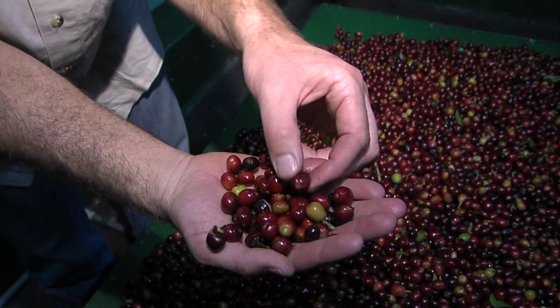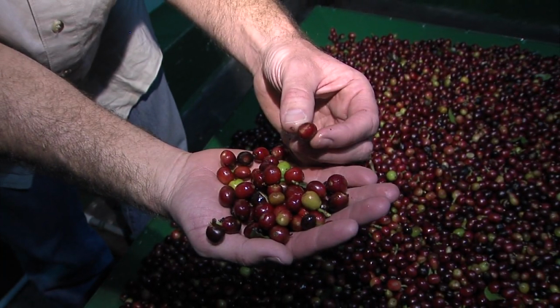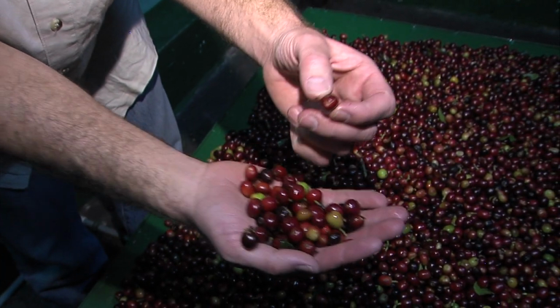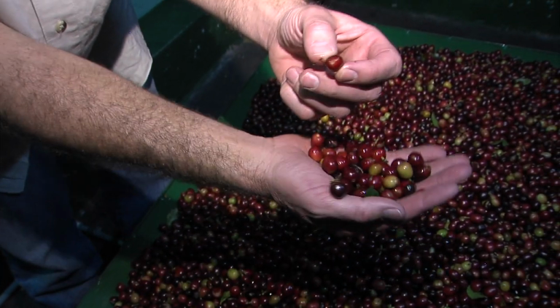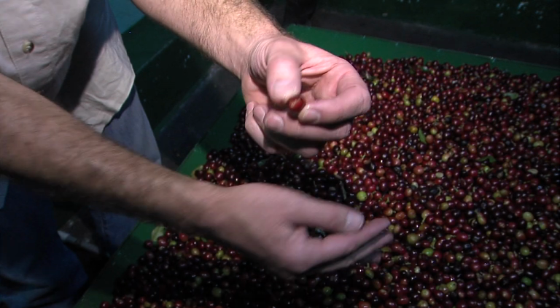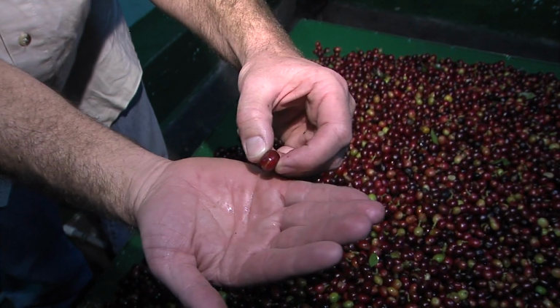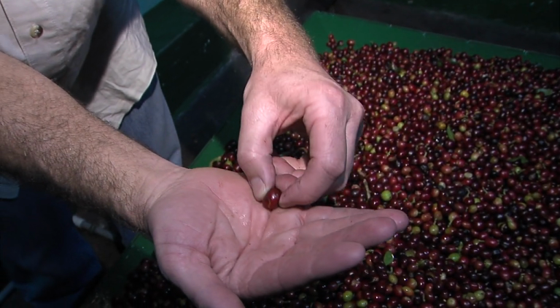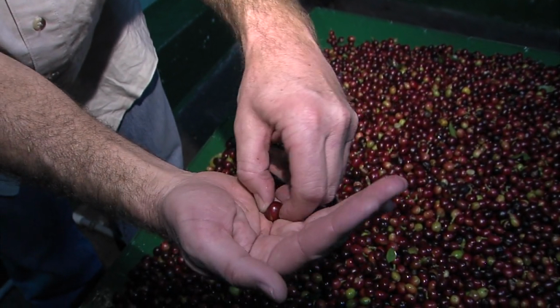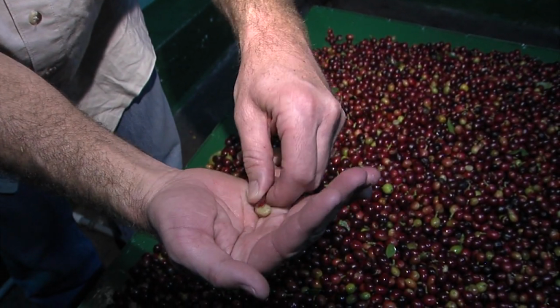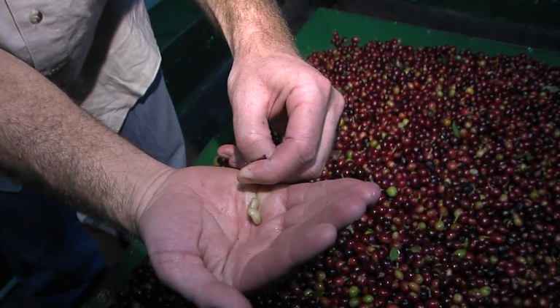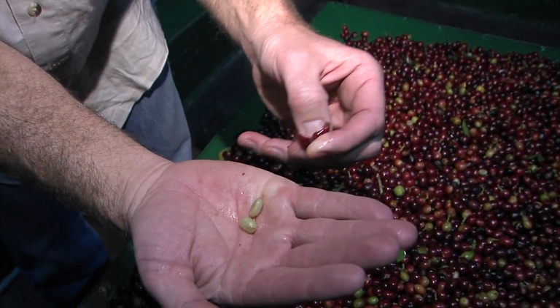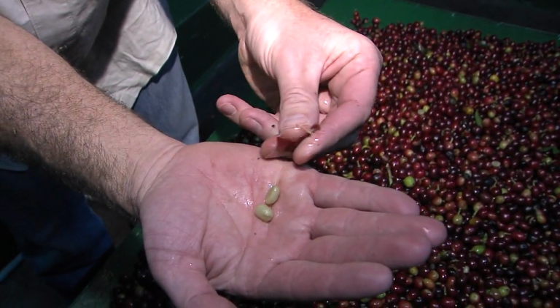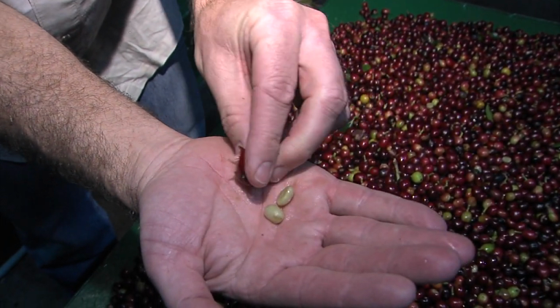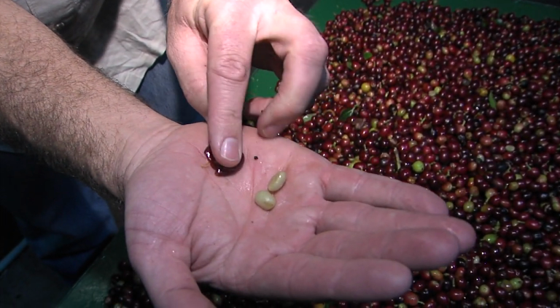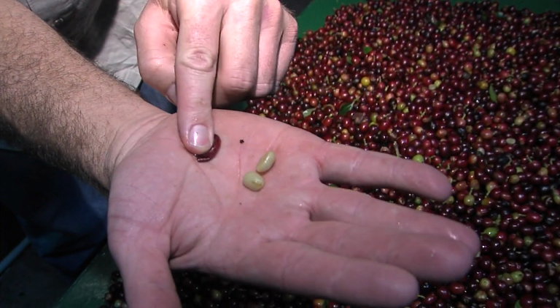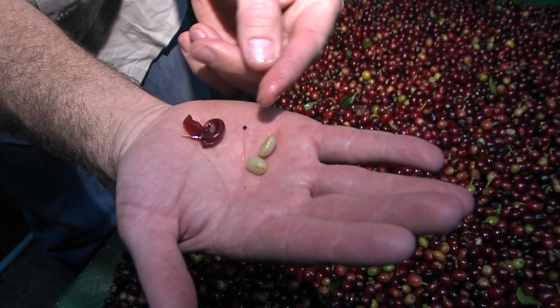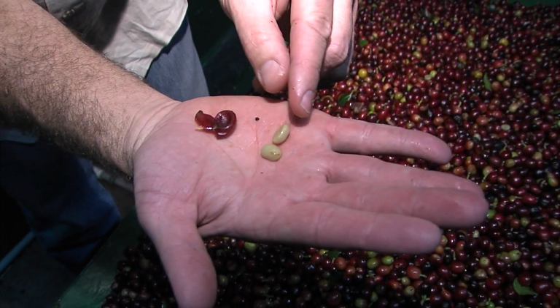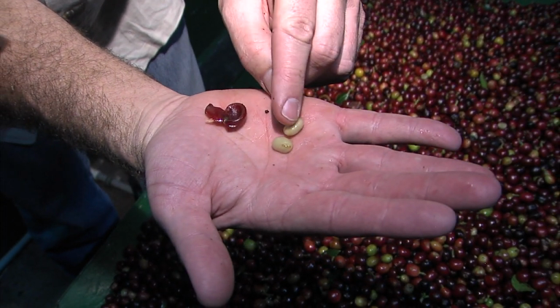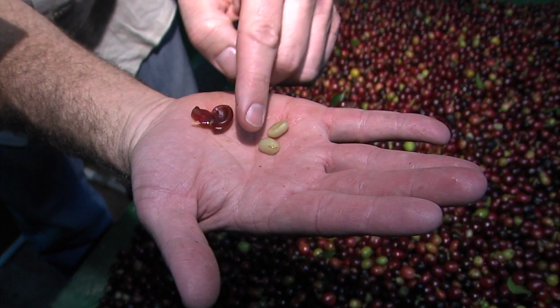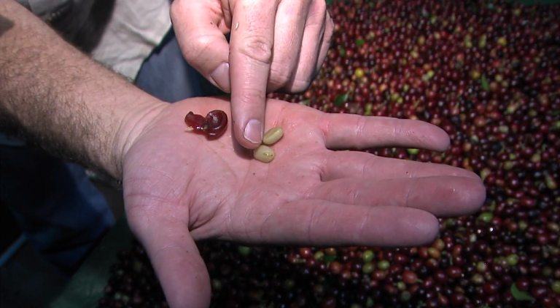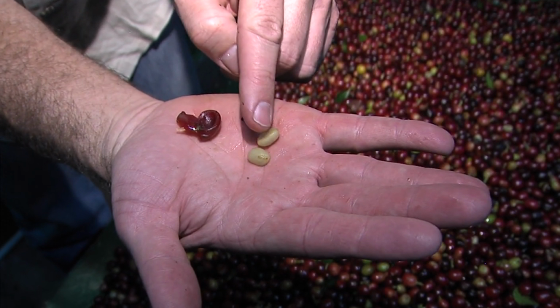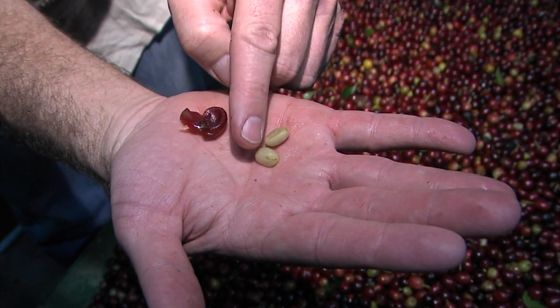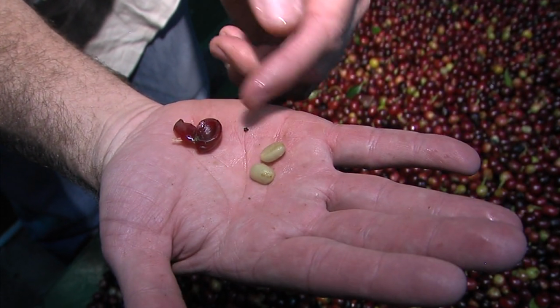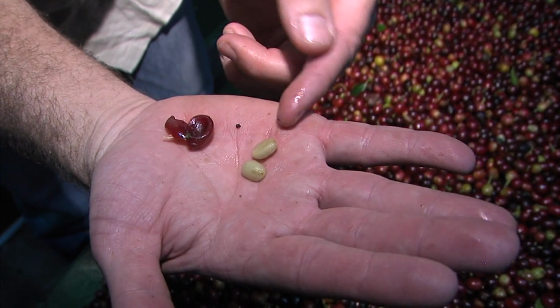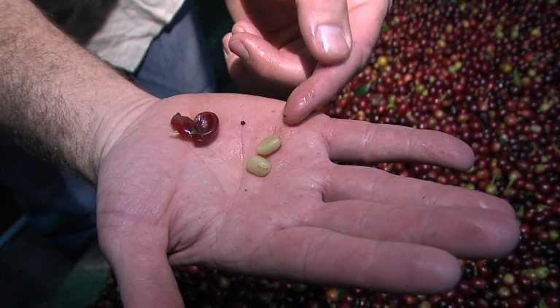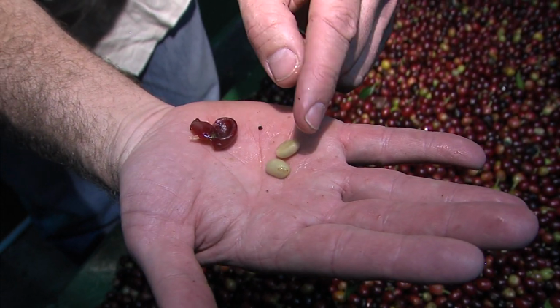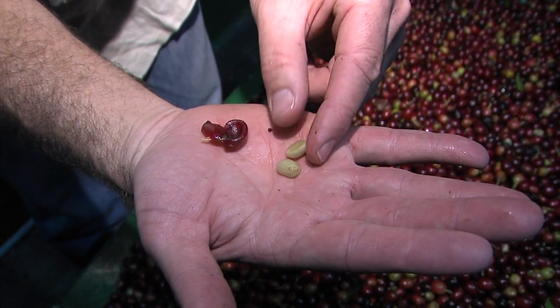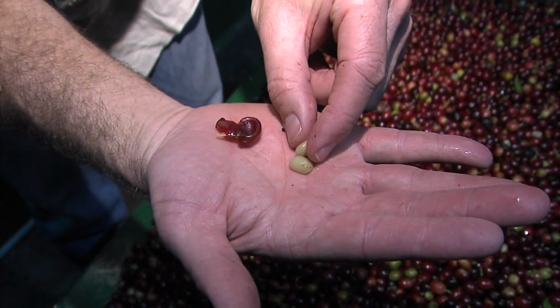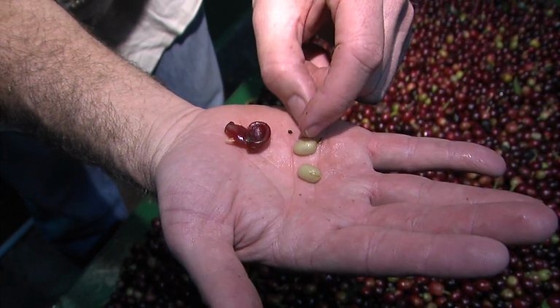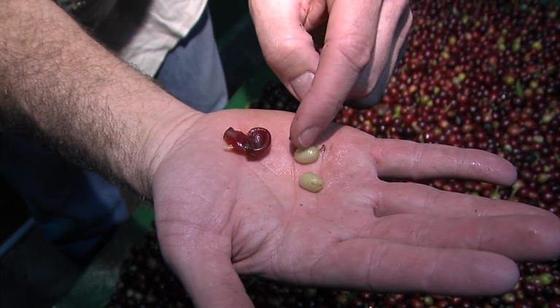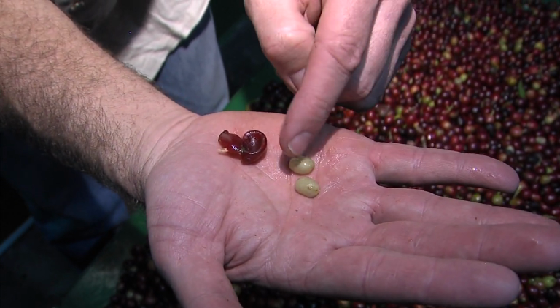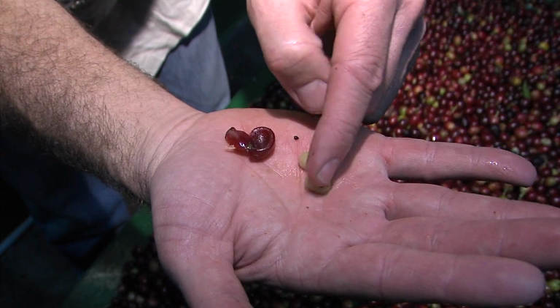Inside each one of these red cherries are two coffee beans that split out. There's your pulp, and those two coffee beans are wrapped in a parchment shell and also a very sticky material called miel, or honey.